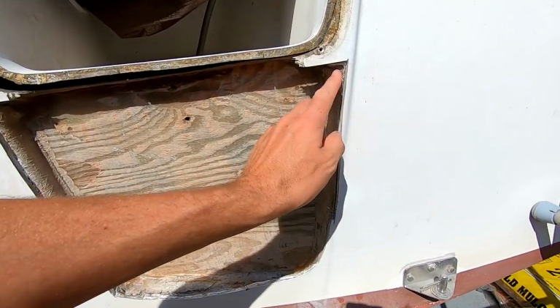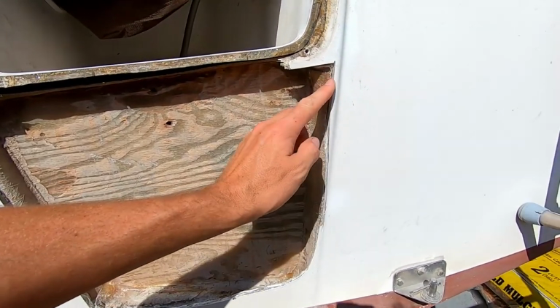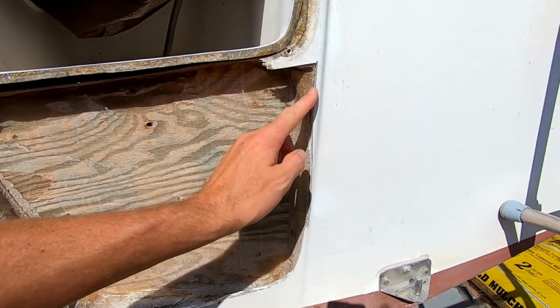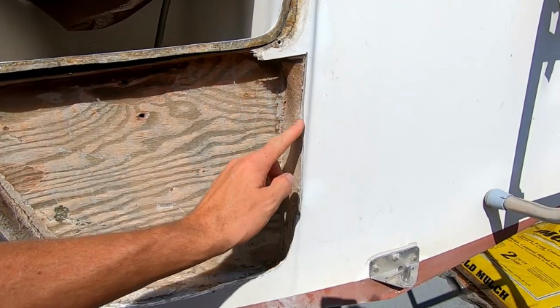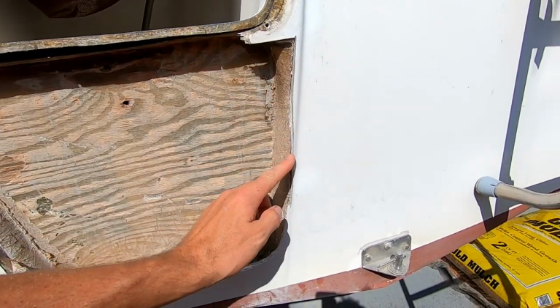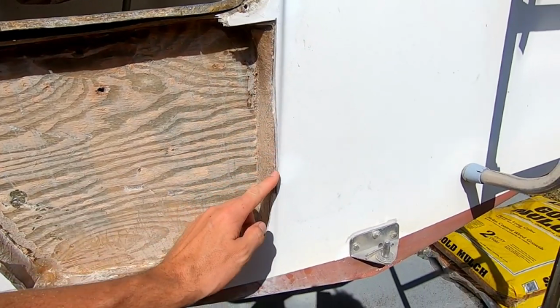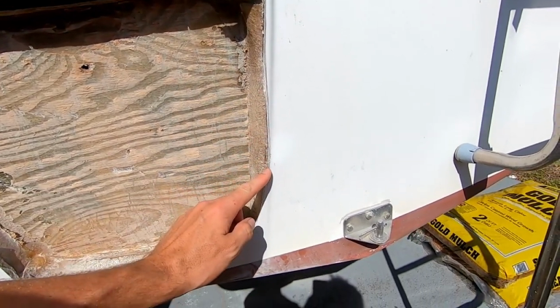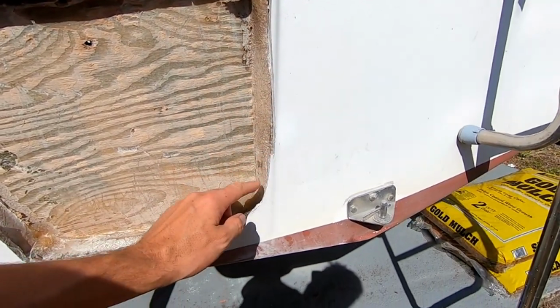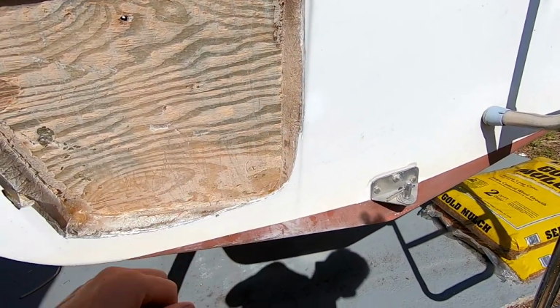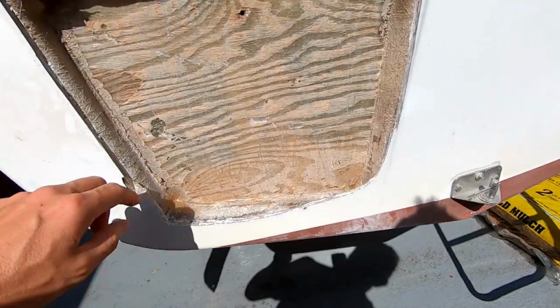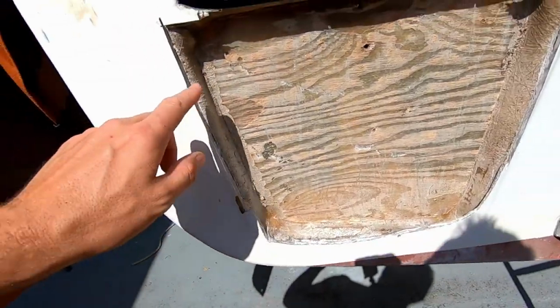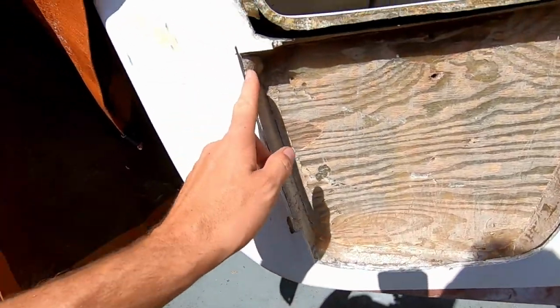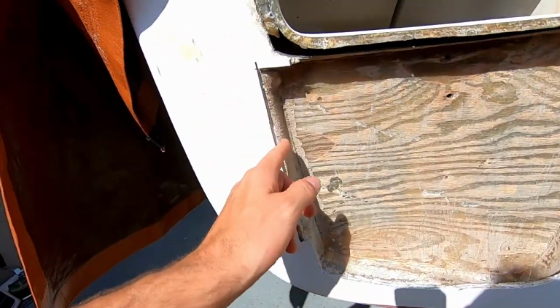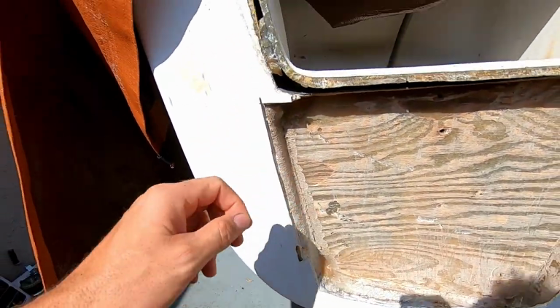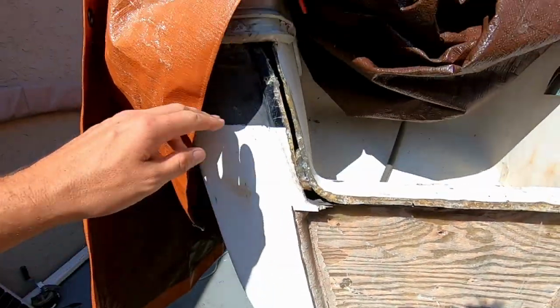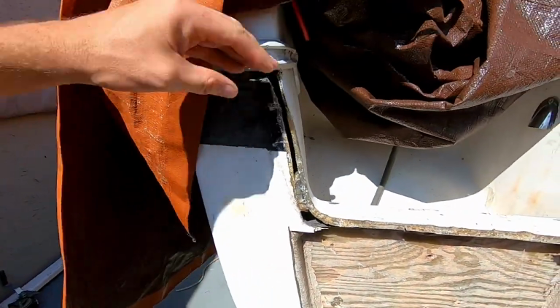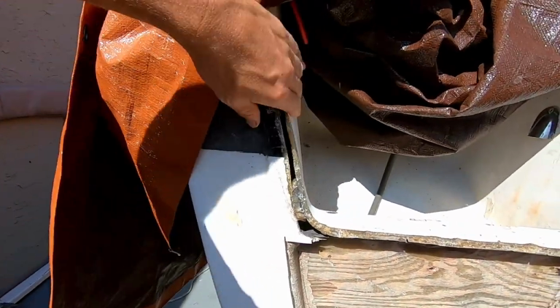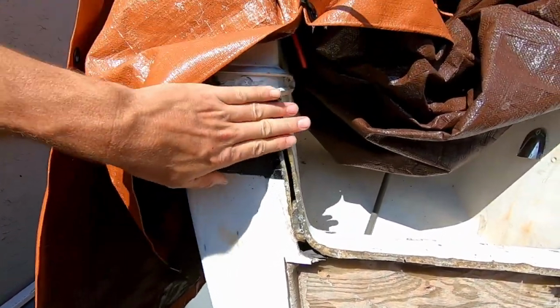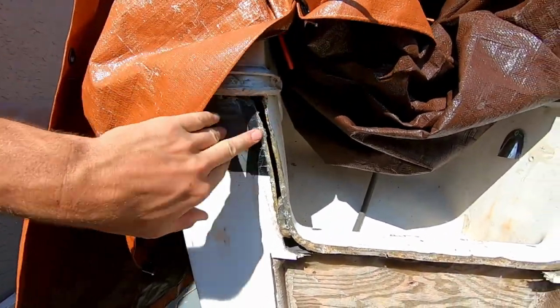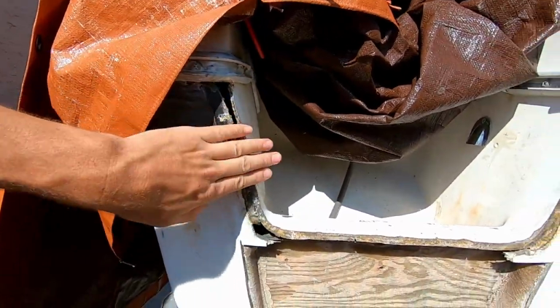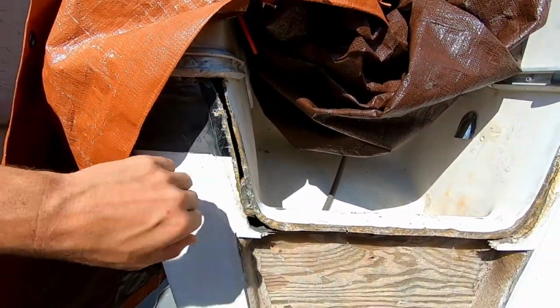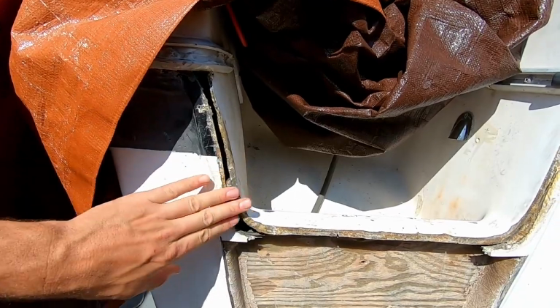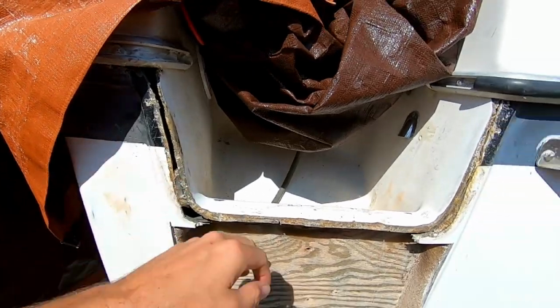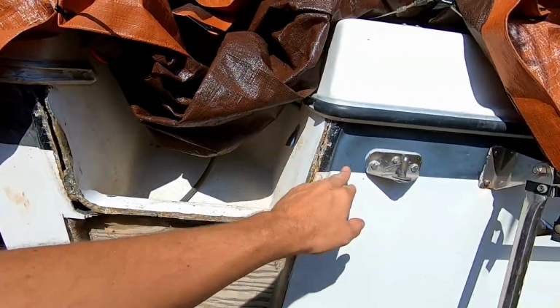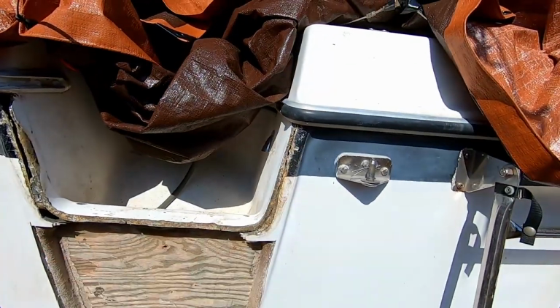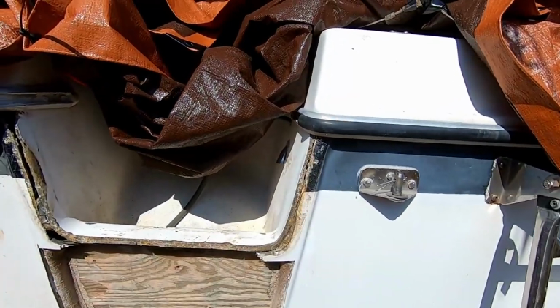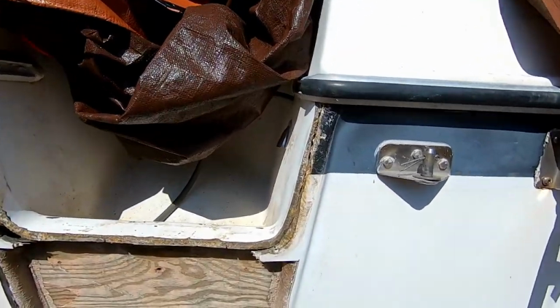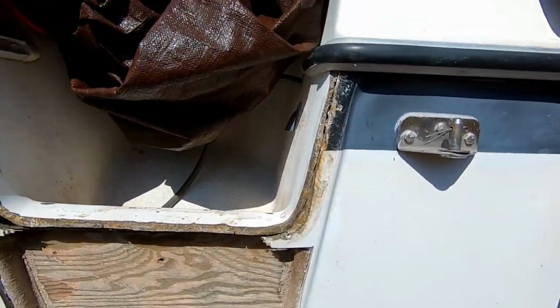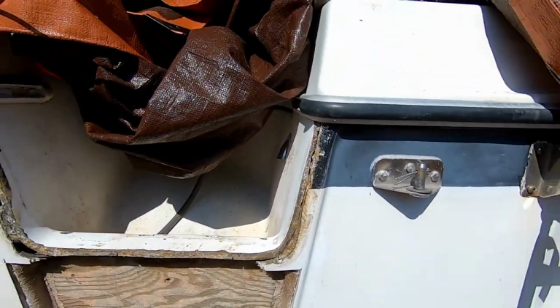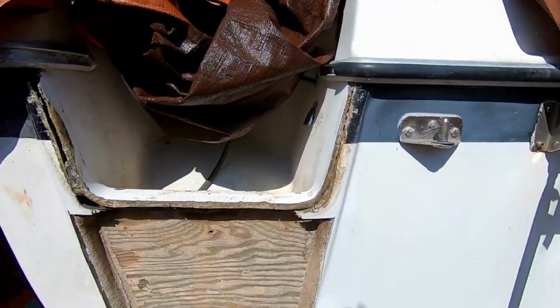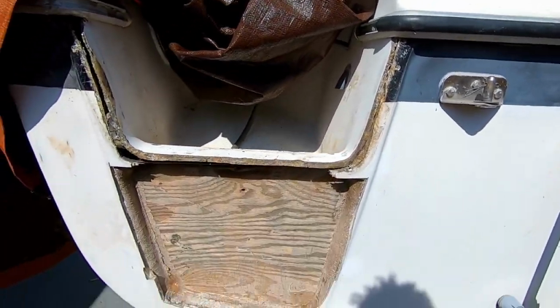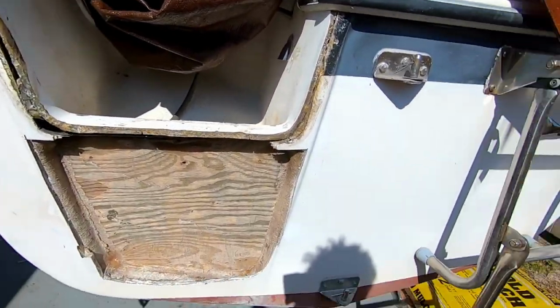I also have to fill these holes with the epoxy that I bought, which isn't a big deal. And then I need to start layering fiberglass on this side and this side. So, let's do it.